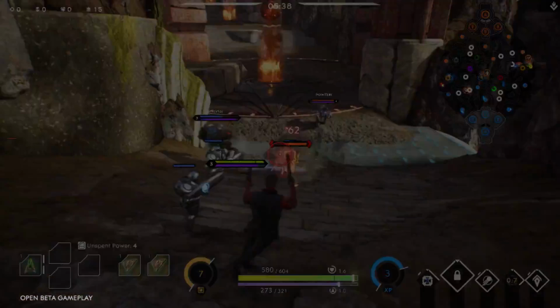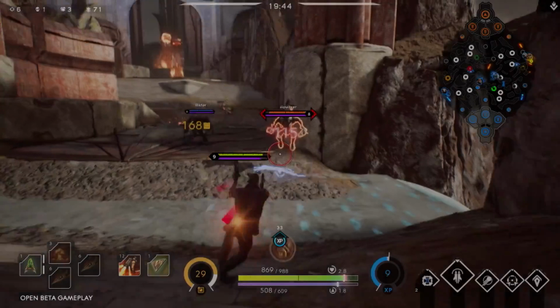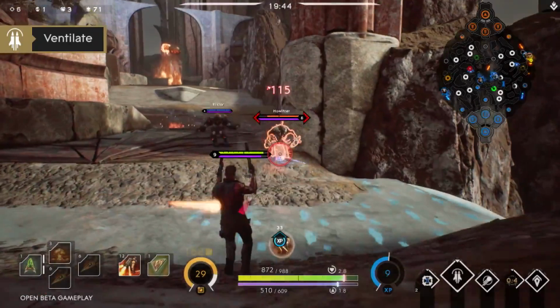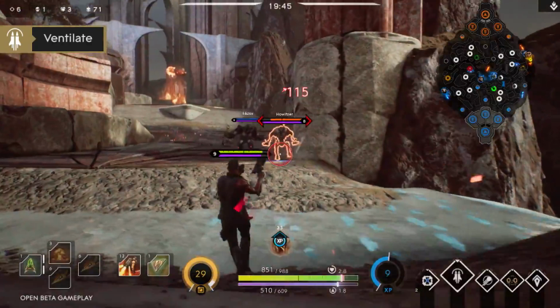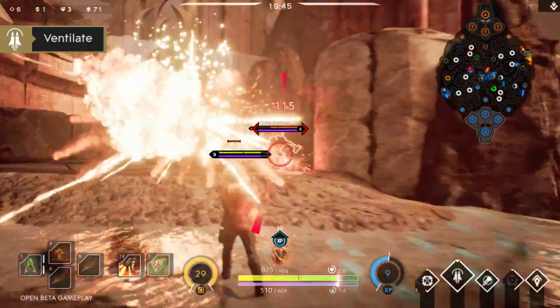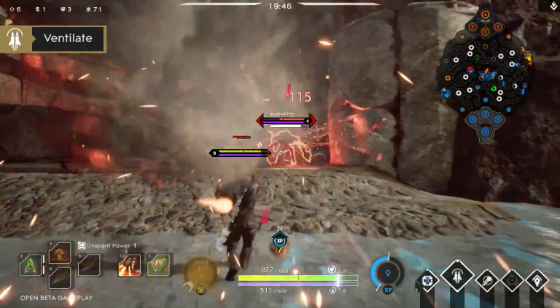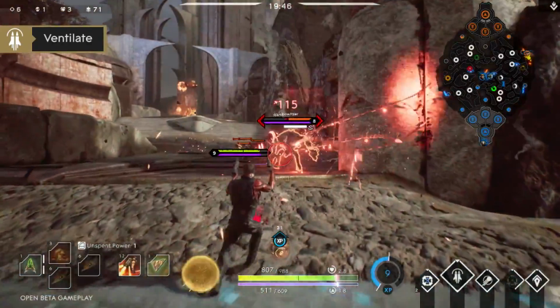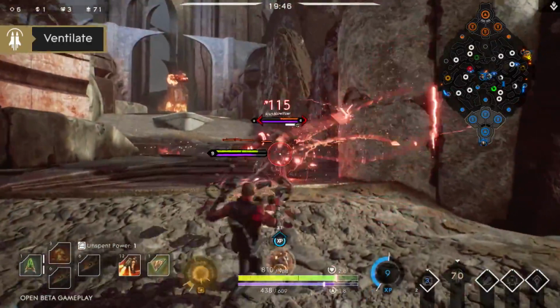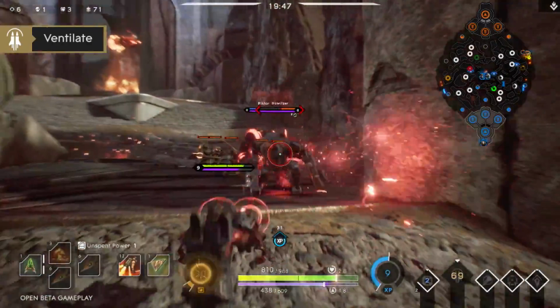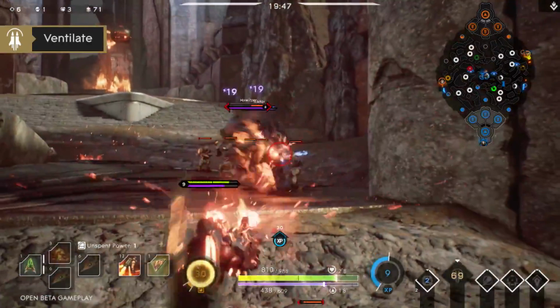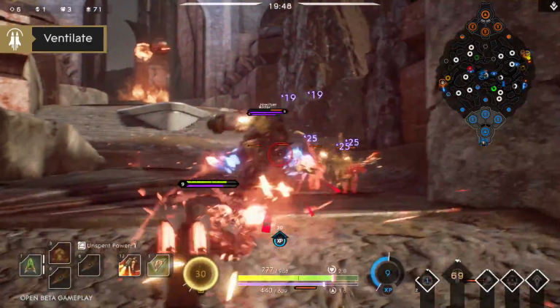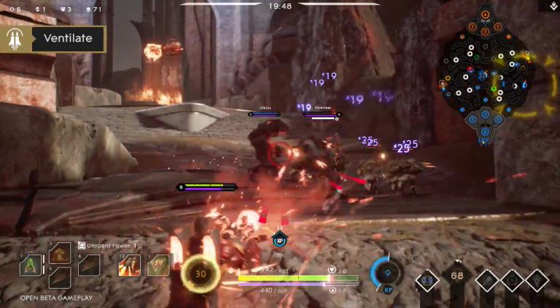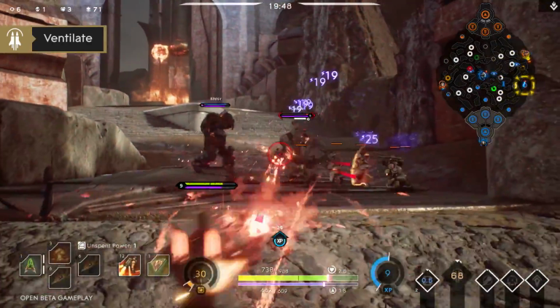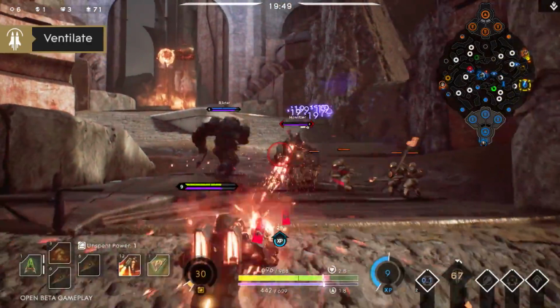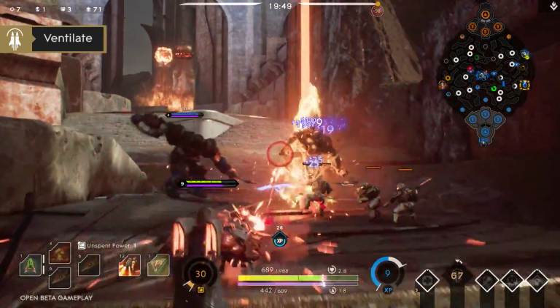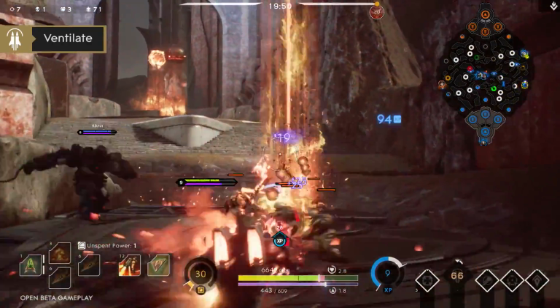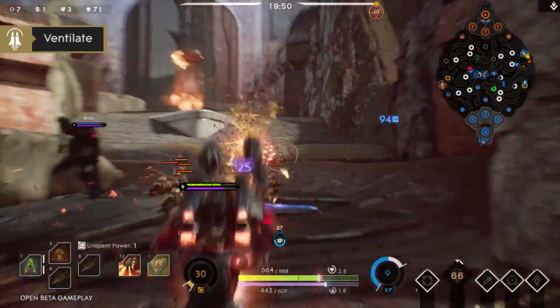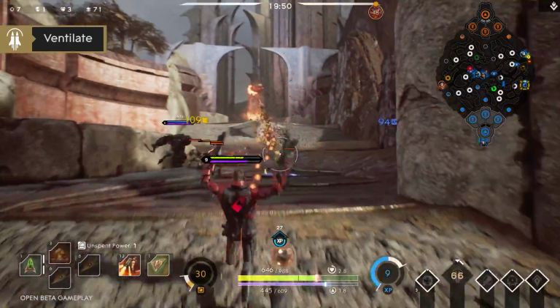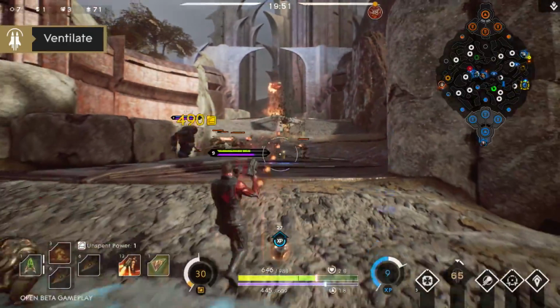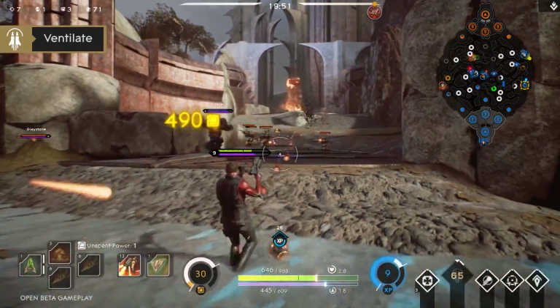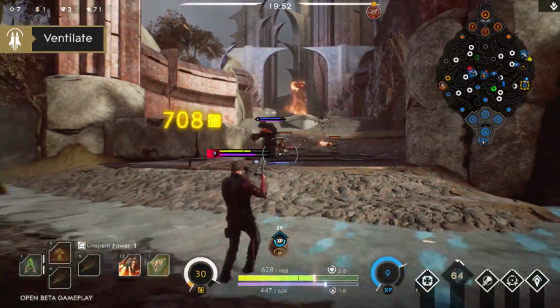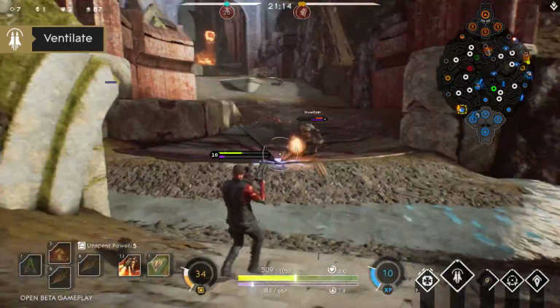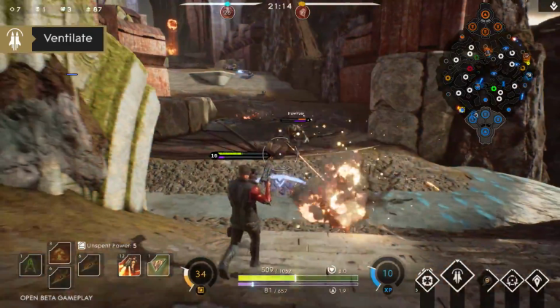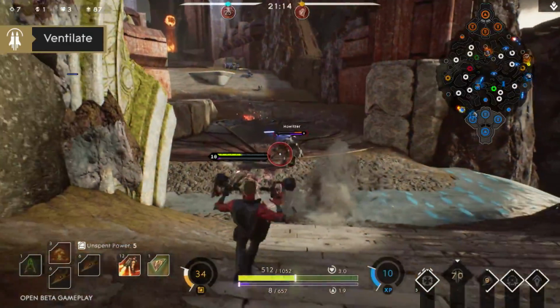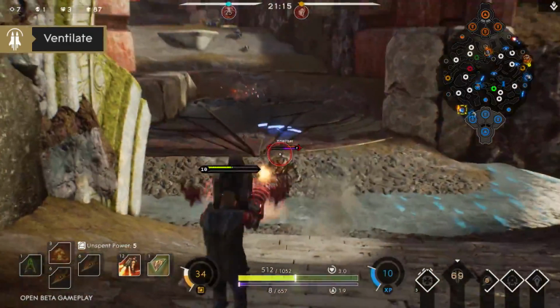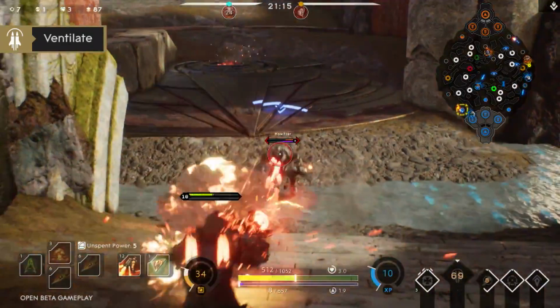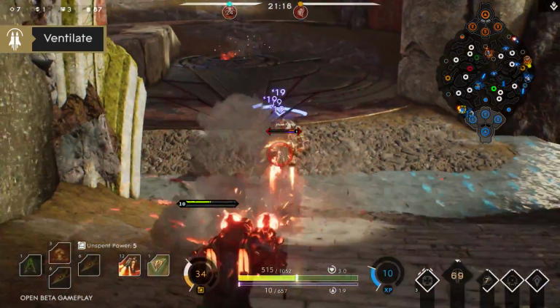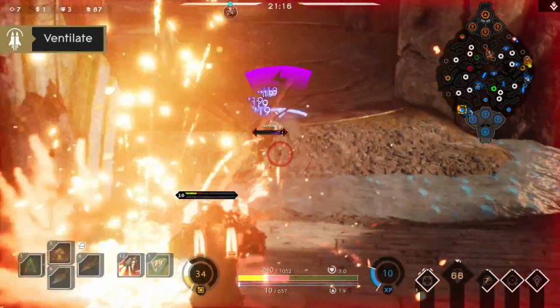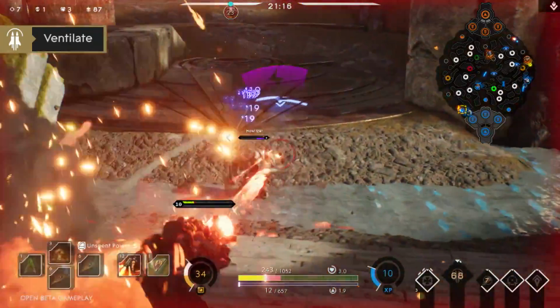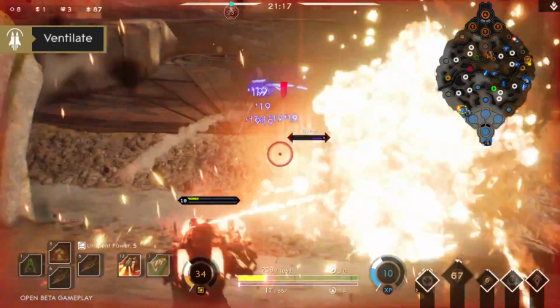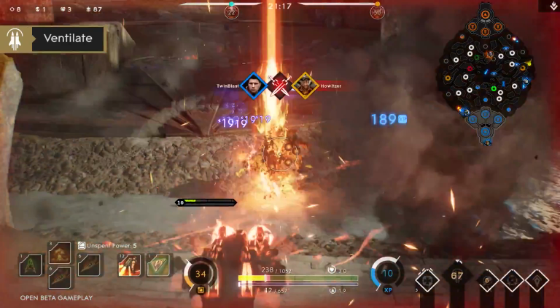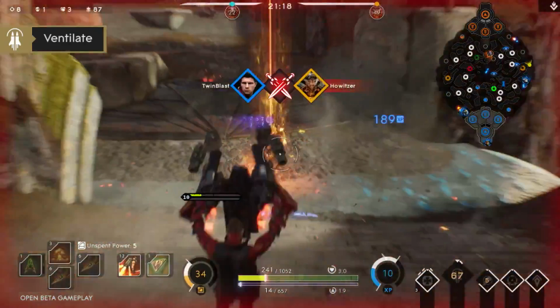And finally, your ultimate is Ventilate. Twin Blast's arms transform into Gatling guns, unleashing a barrage of bullets. Your ultimate fires very quickly, so line up your target for maximum damage.